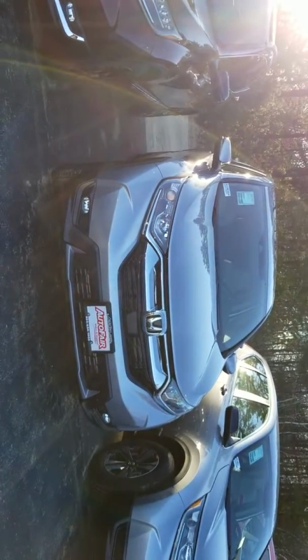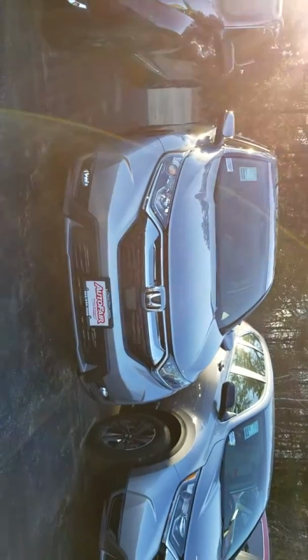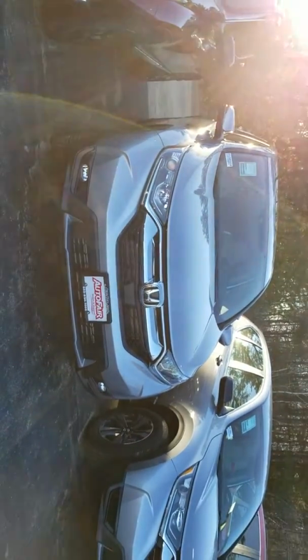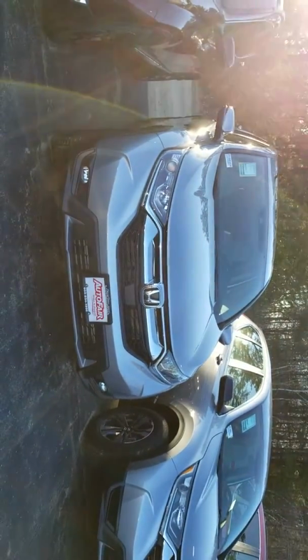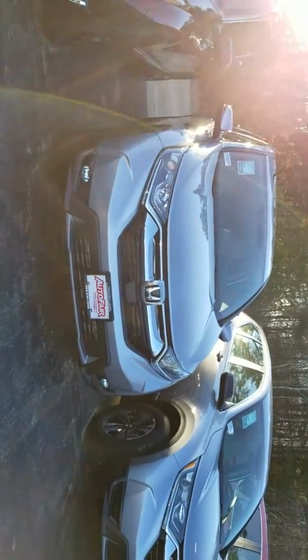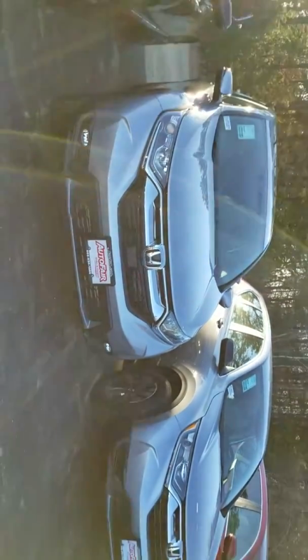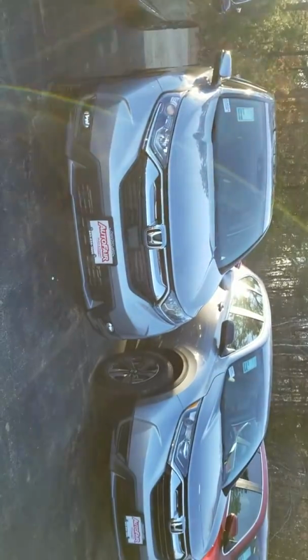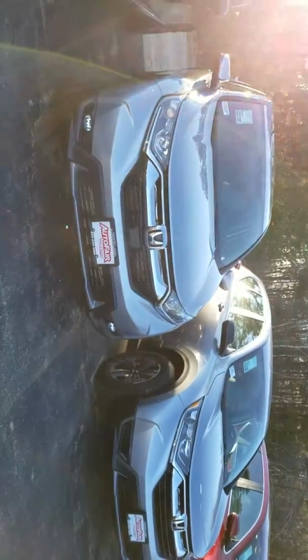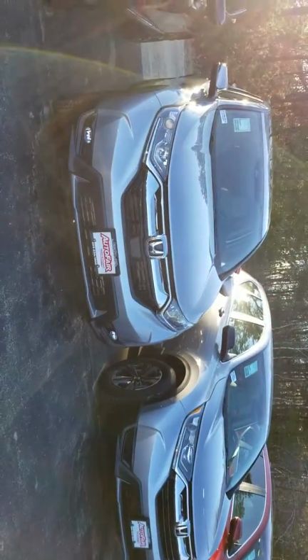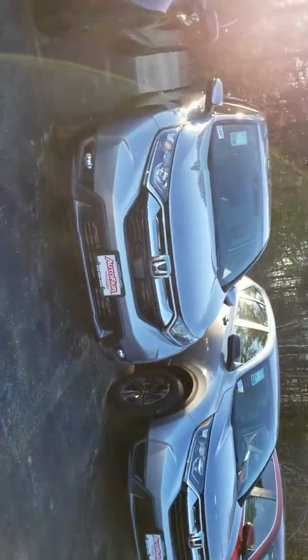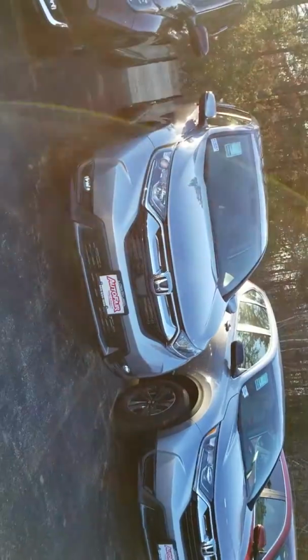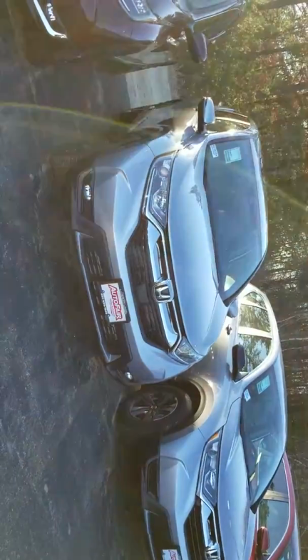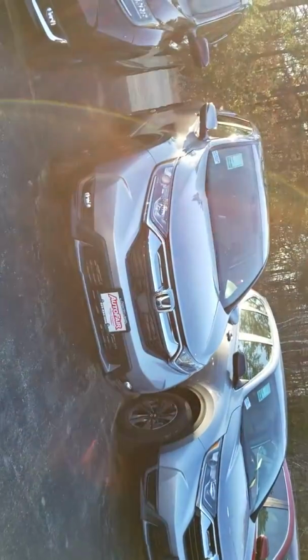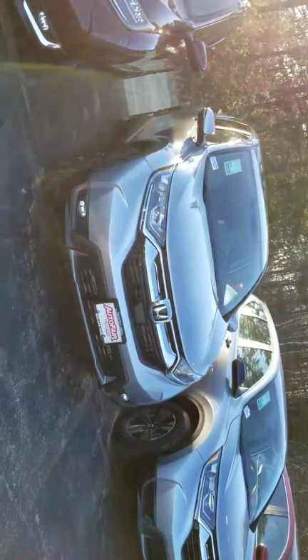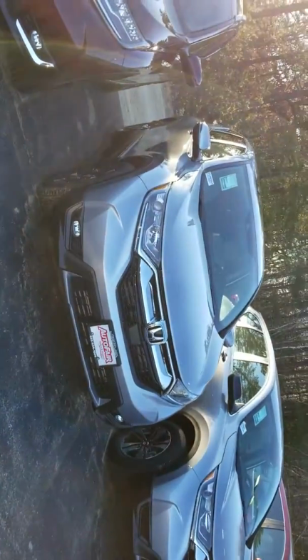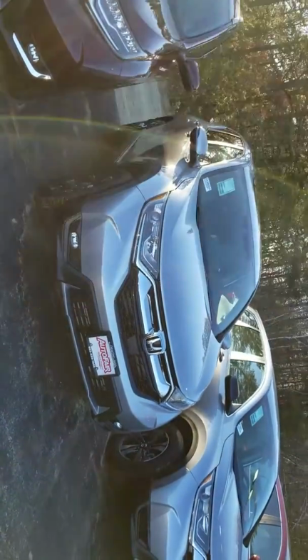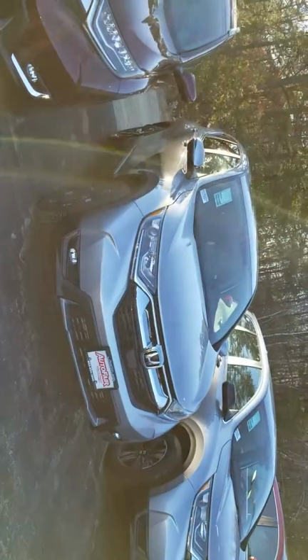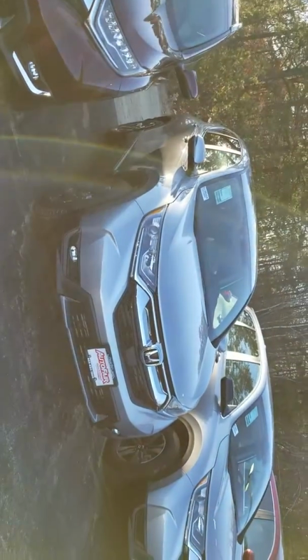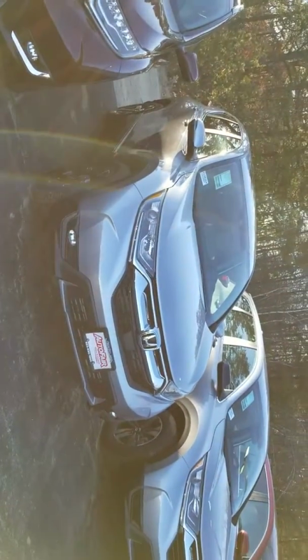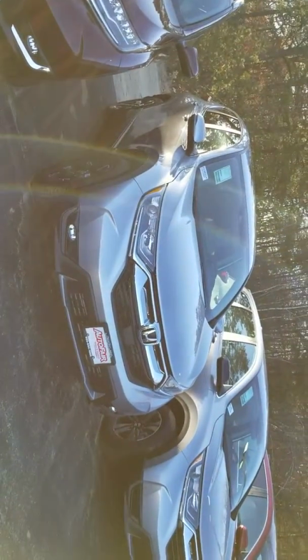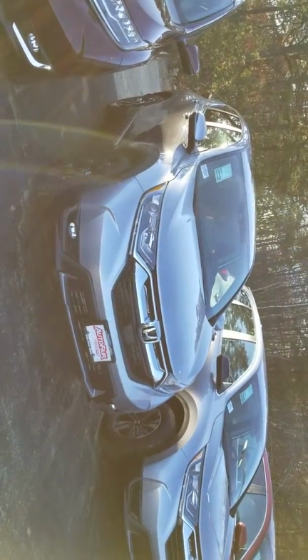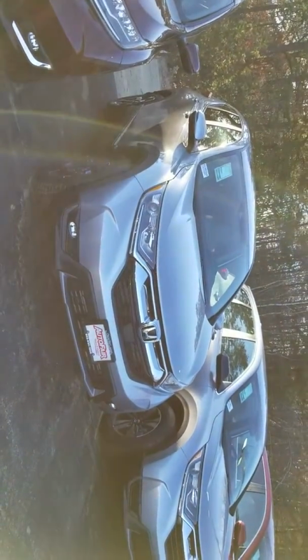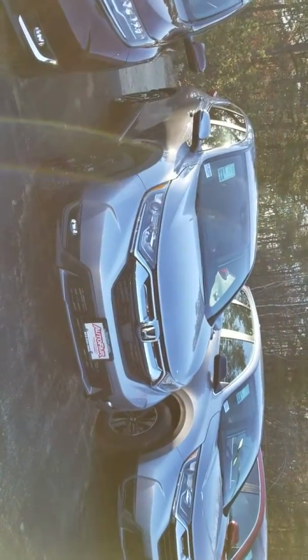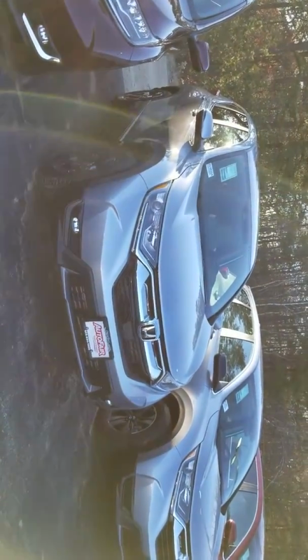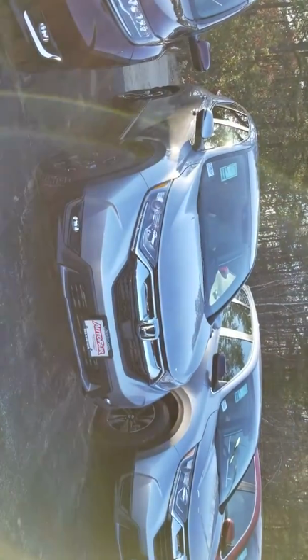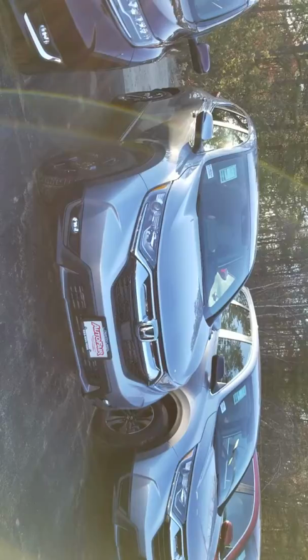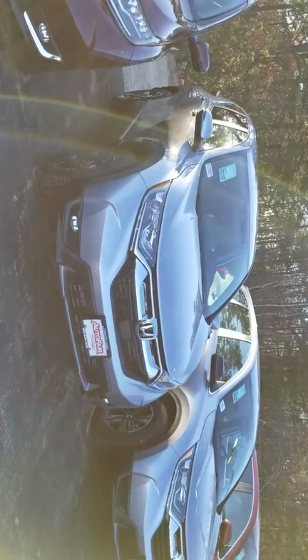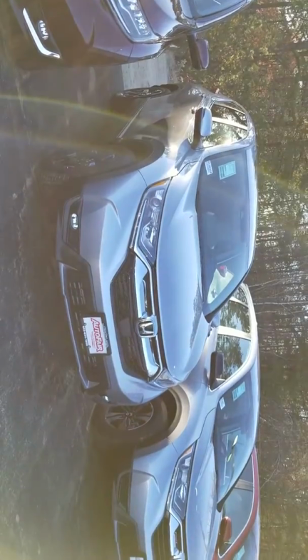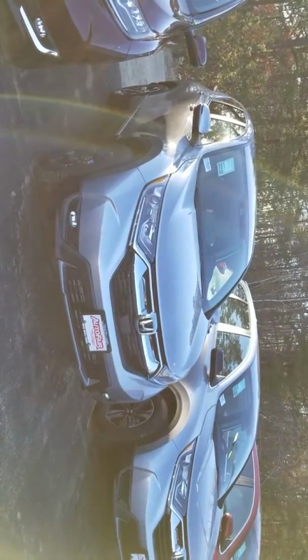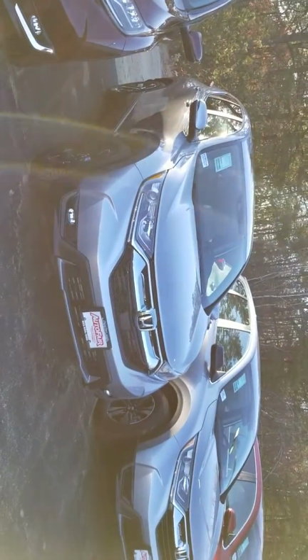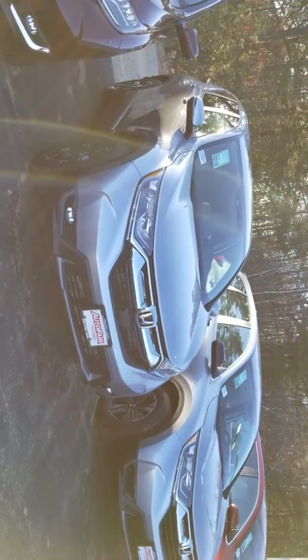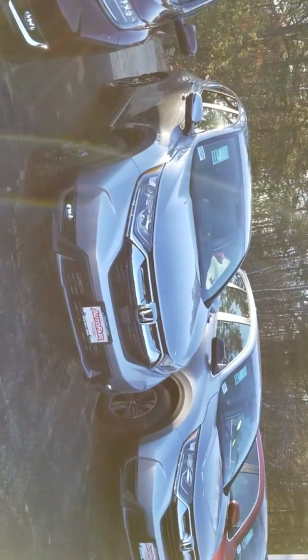Hey Scott, this is Dan Griffith from AutoFair Honda, Manchester, New Hampshire. This is your 2019 Honda CR-V EX. I'm going to do a quick little walk around this vehicle and show you some of the features on it.